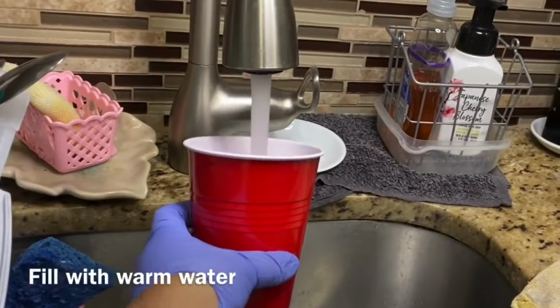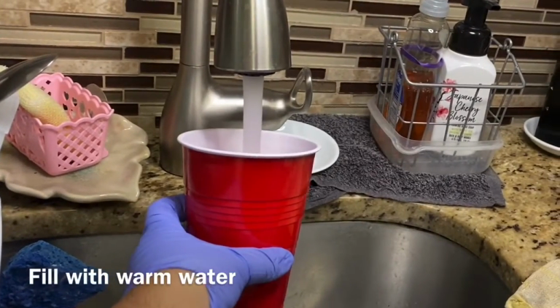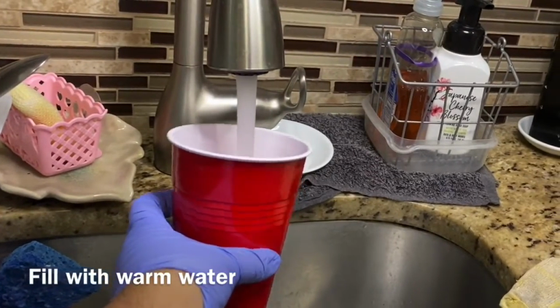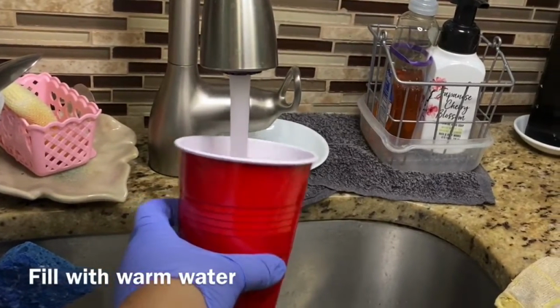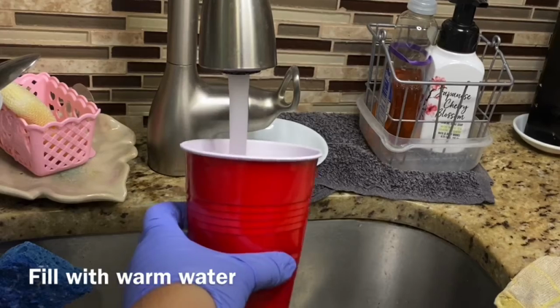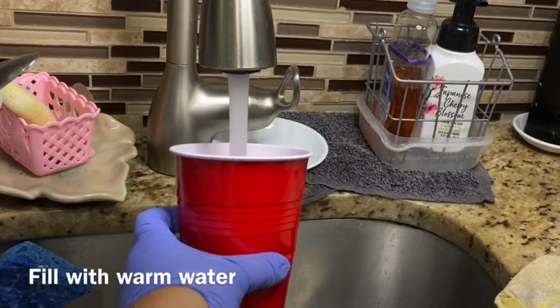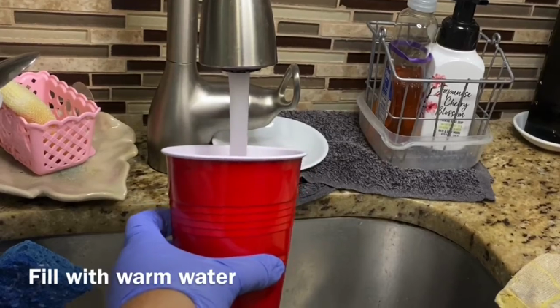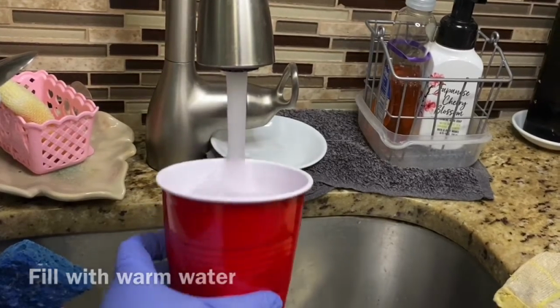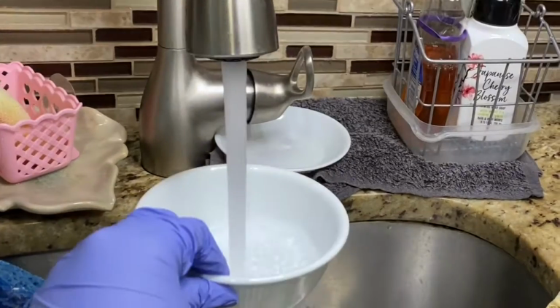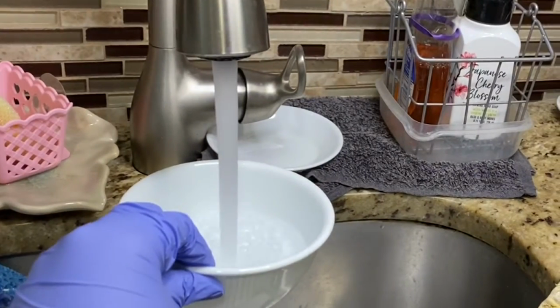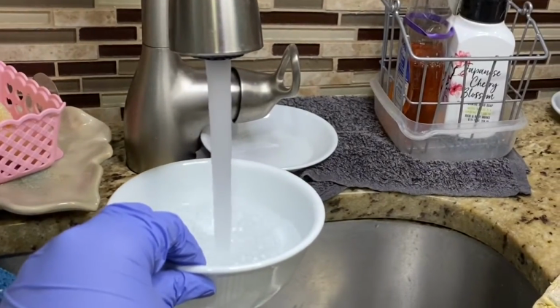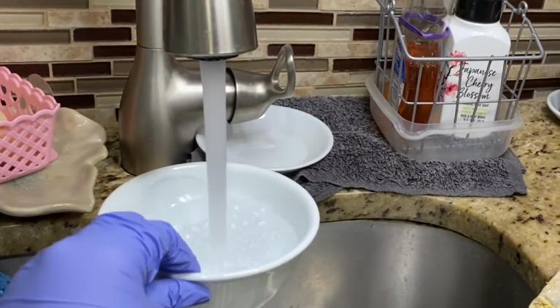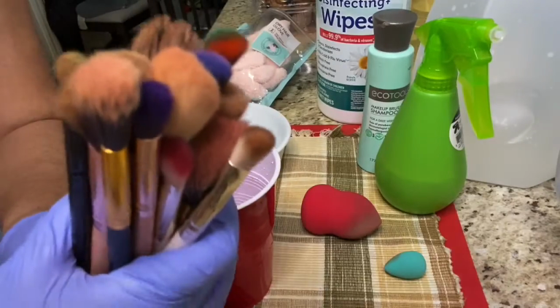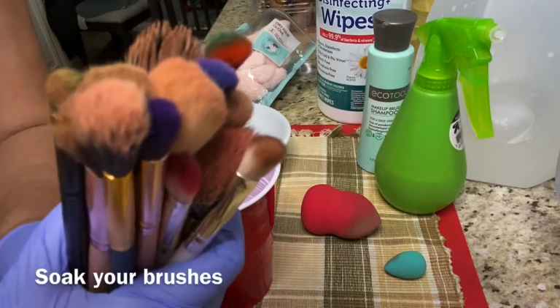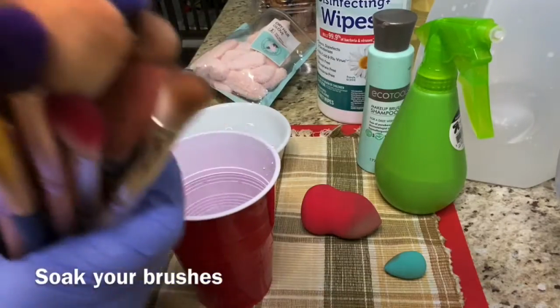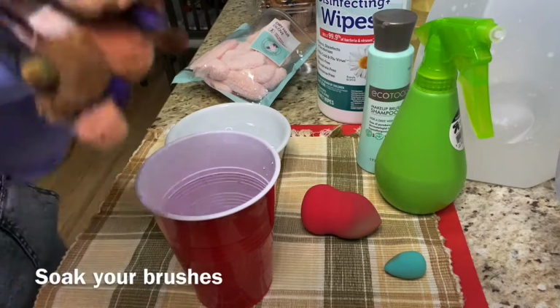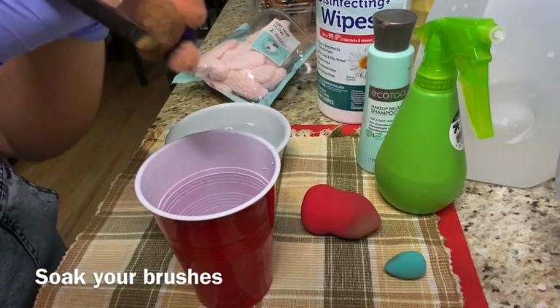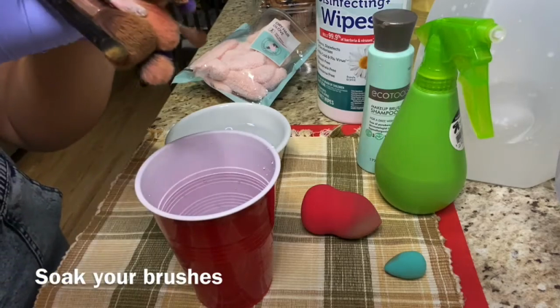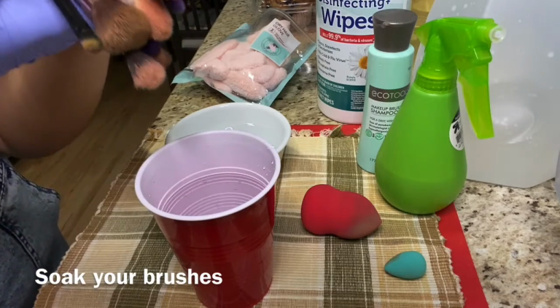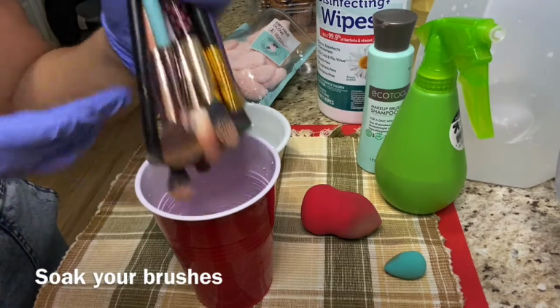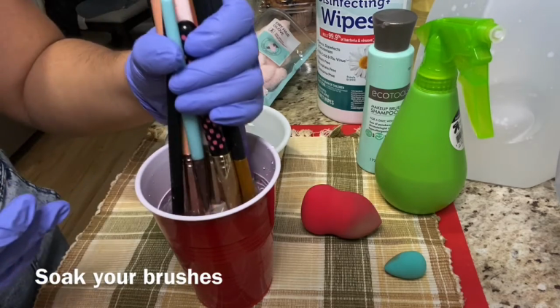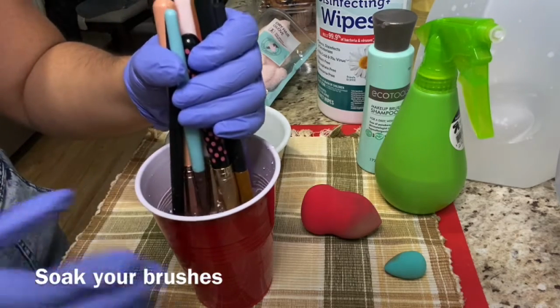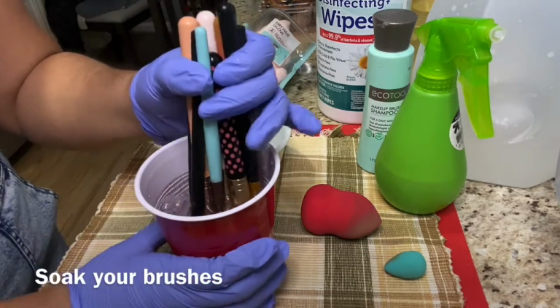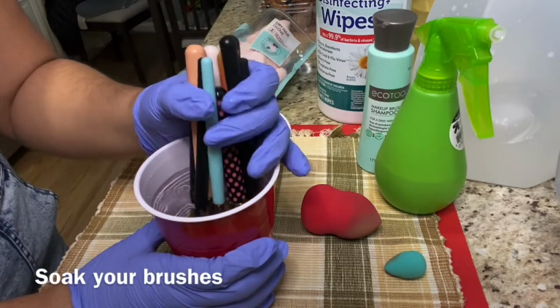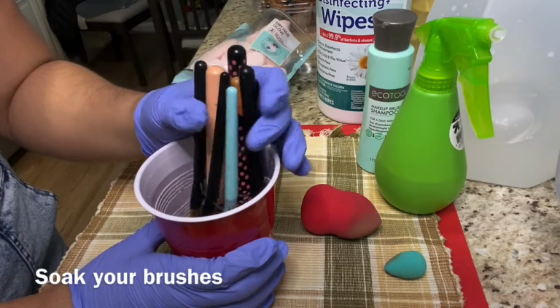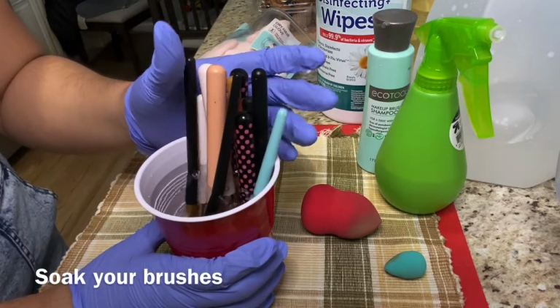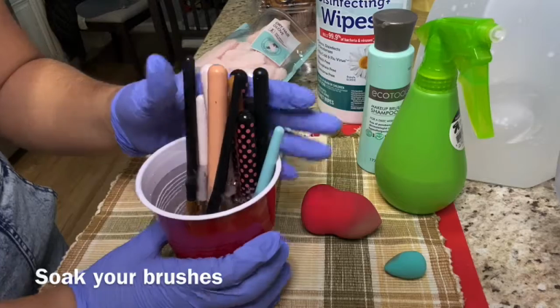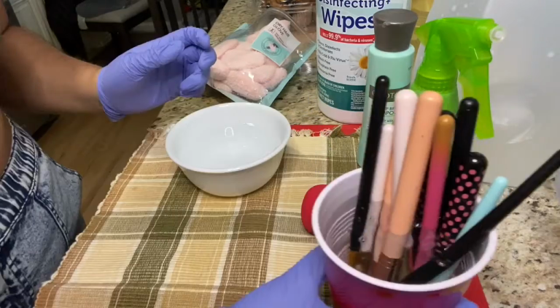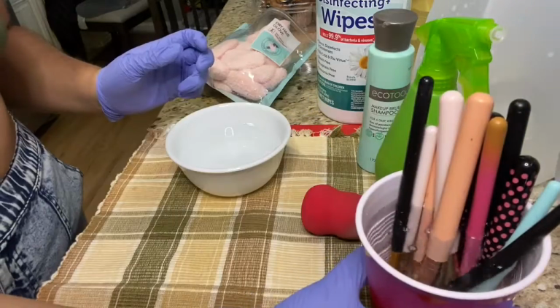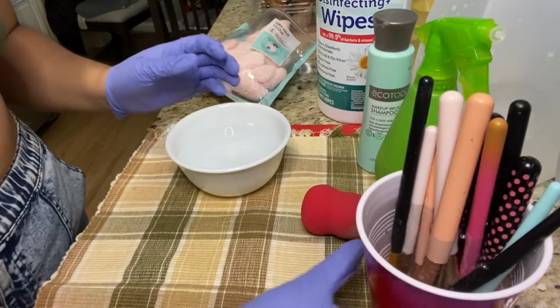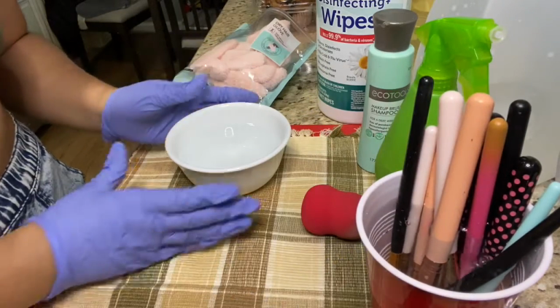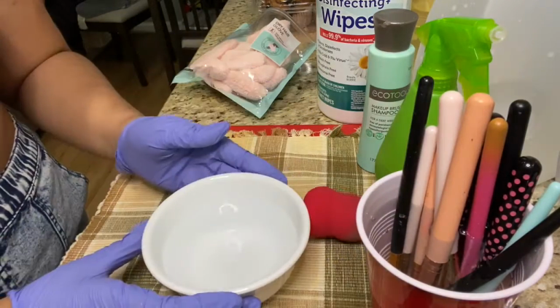First I'm gonna be taking my cup and my bowl and filling them both up with warm water. I'm going to be taking my brushes and soaking them in the cup. Right now this cup has nothing in it — you just want to get the bristles ready for them to be scrubbed really well. And setting that aside.